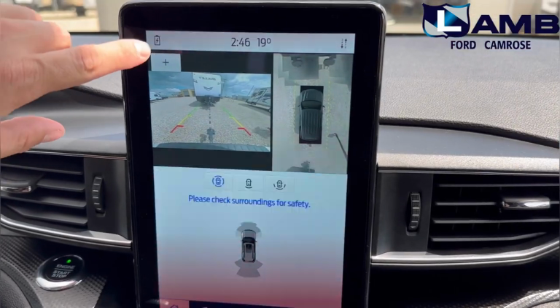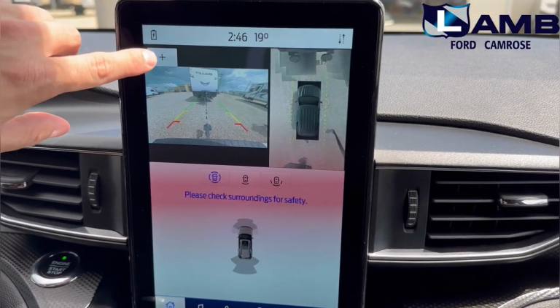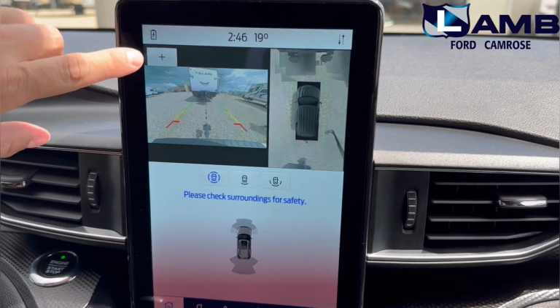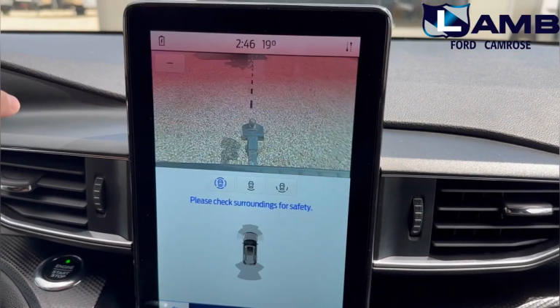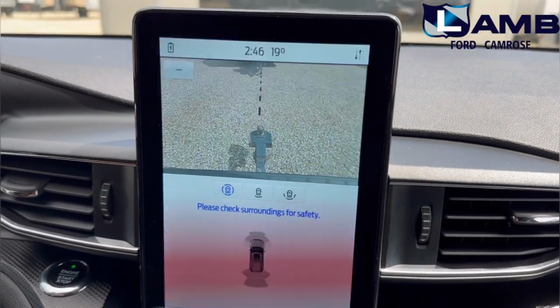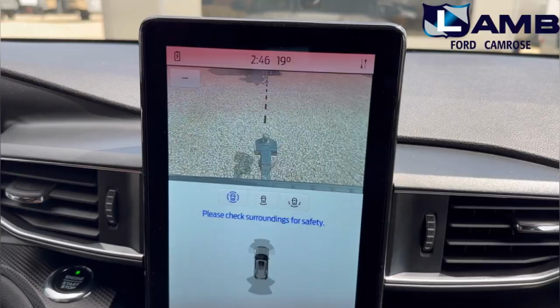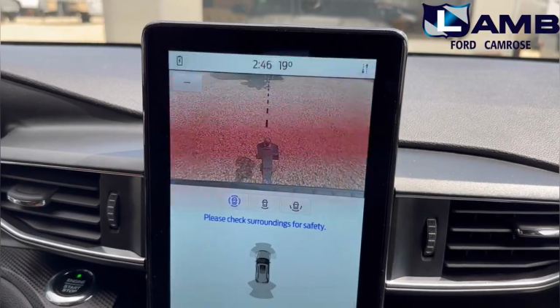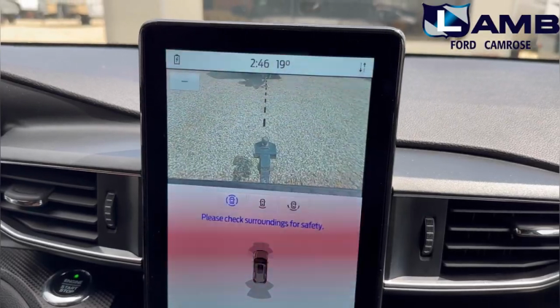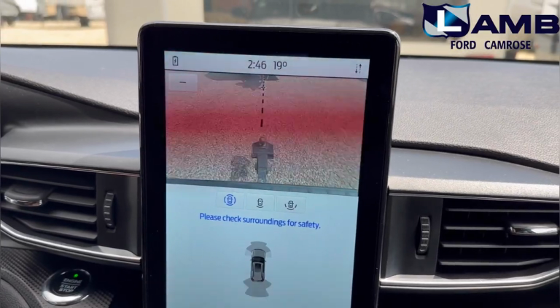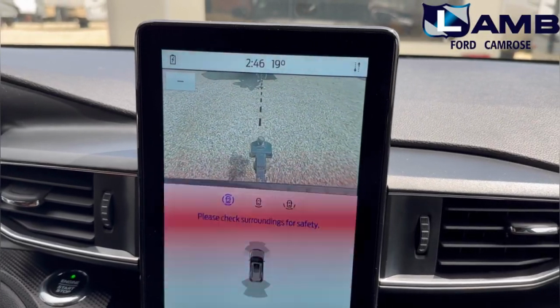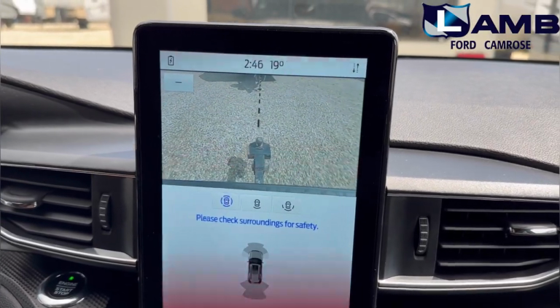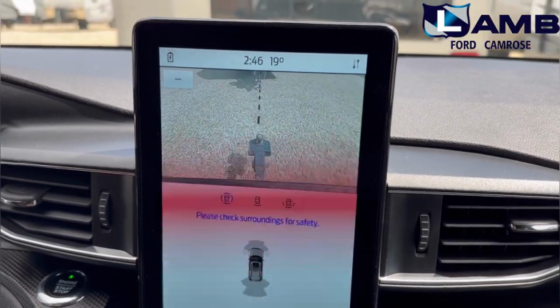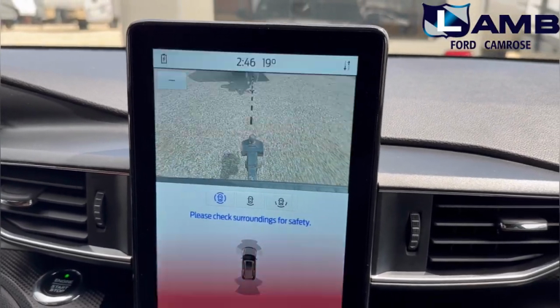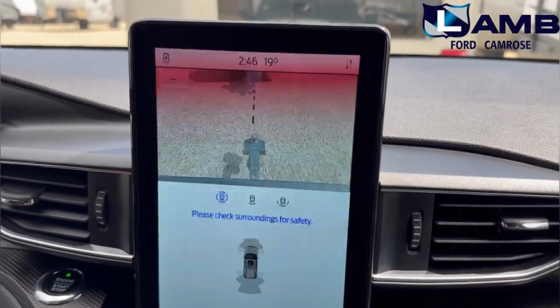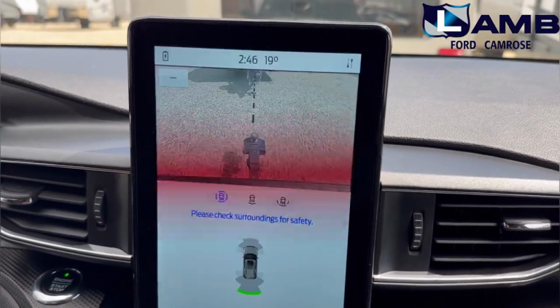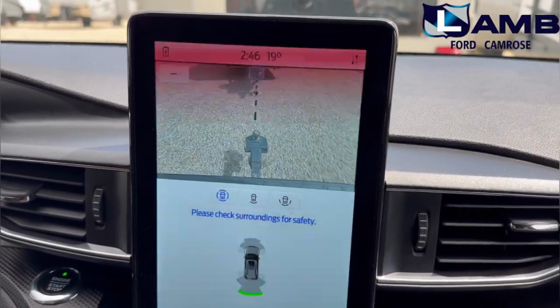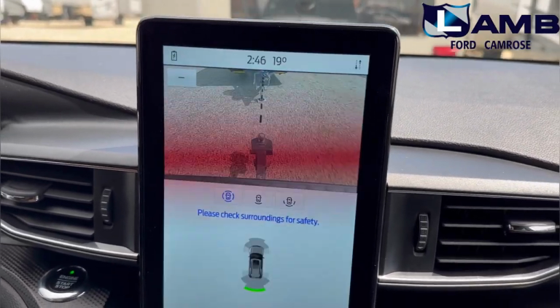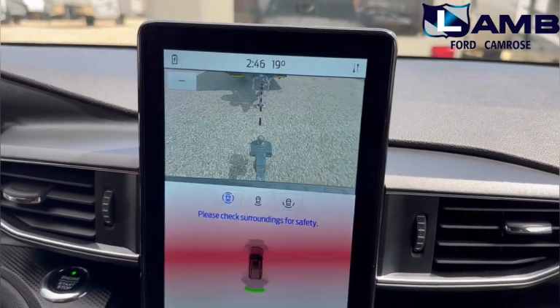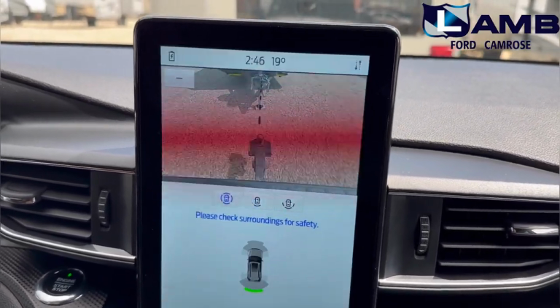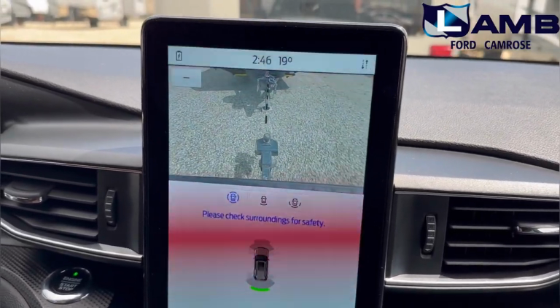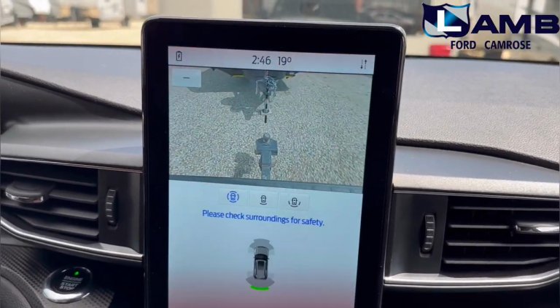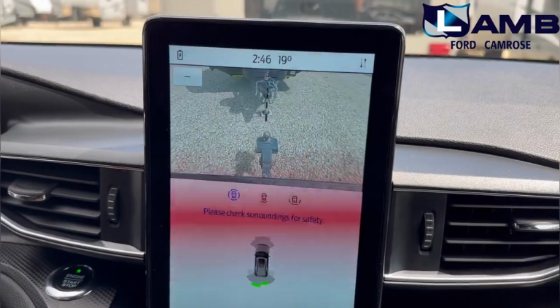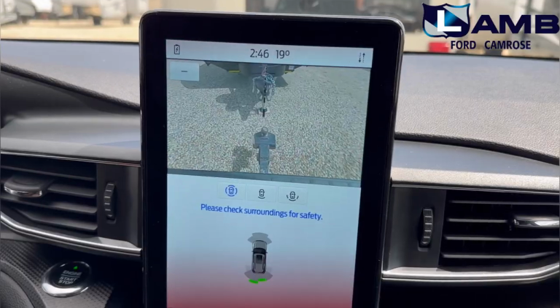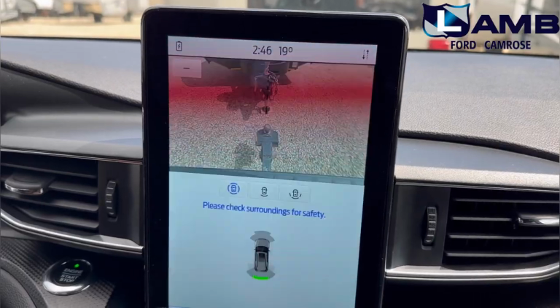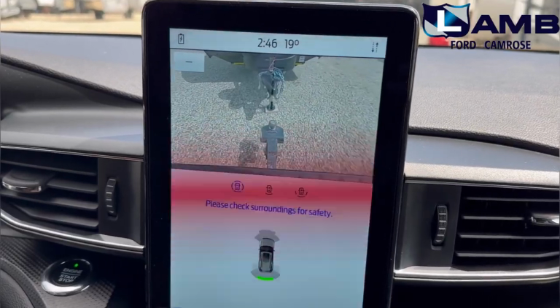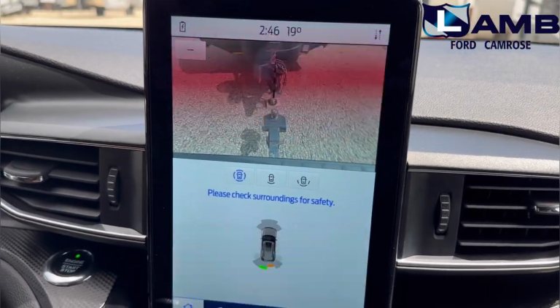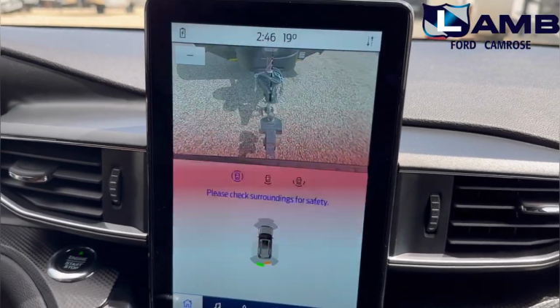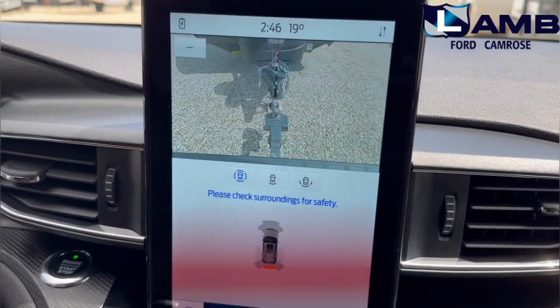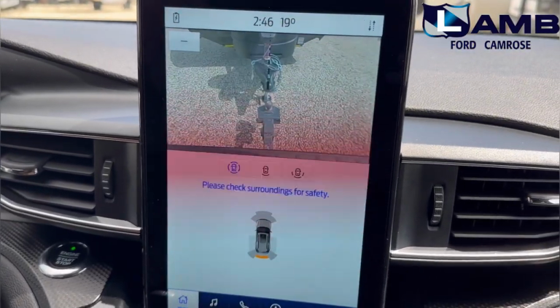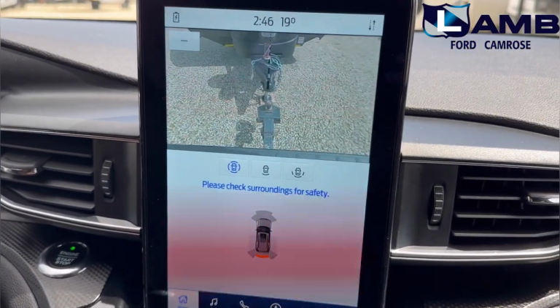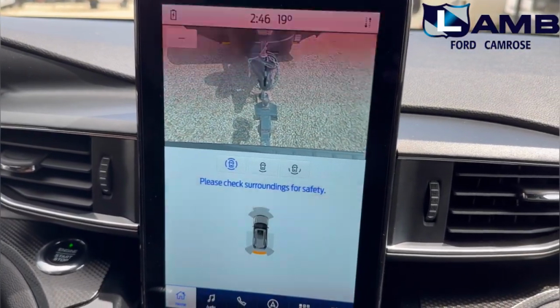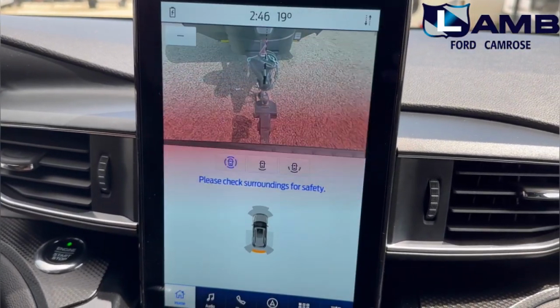The Ford Explorer comes loaded with some fantastic towing technology features, inclusive of reverse parking sensors and a trailer hitch camera for easily hooking and unhooking a trailer.